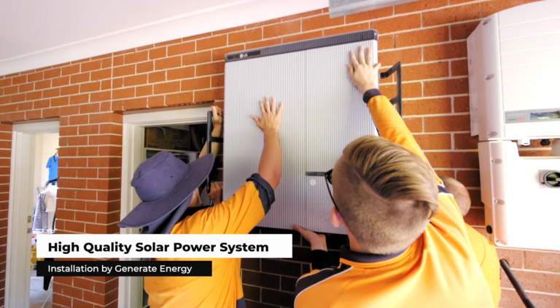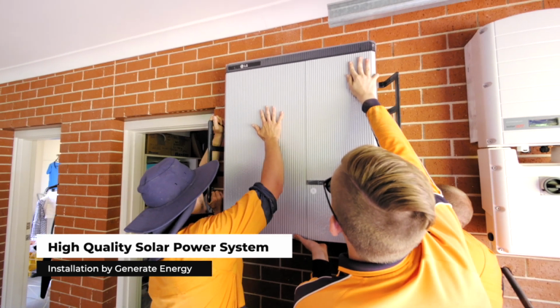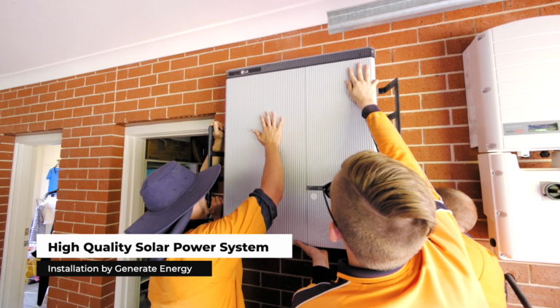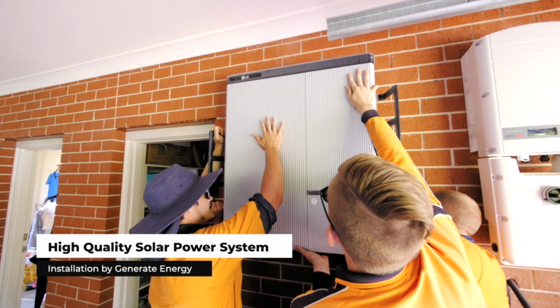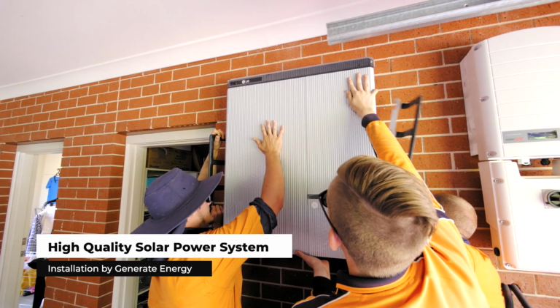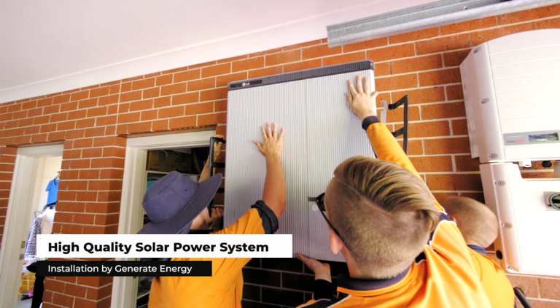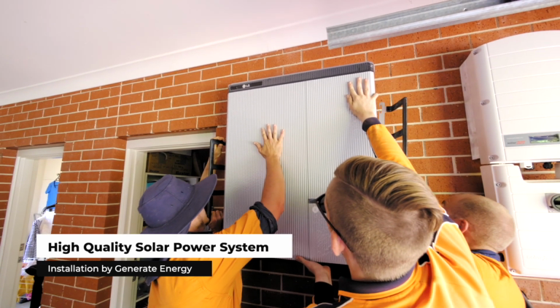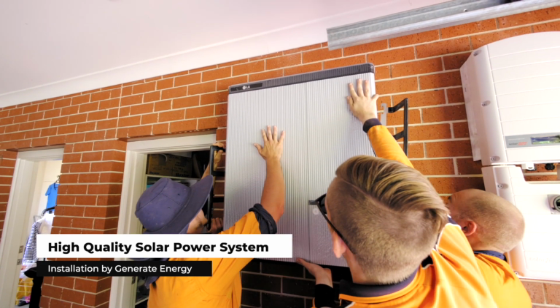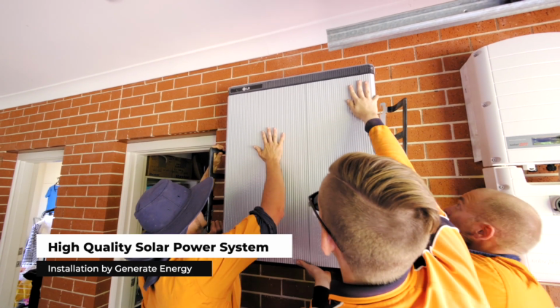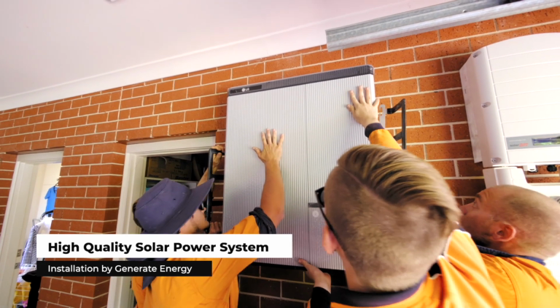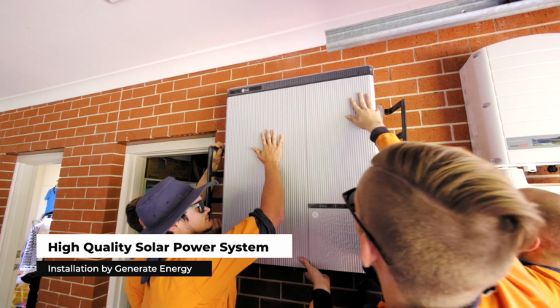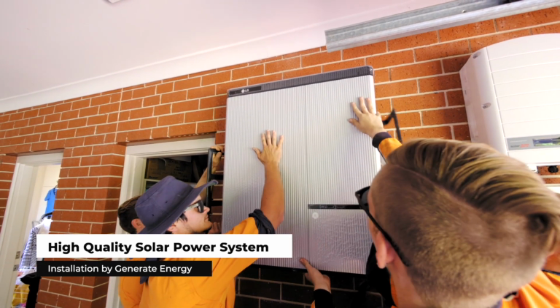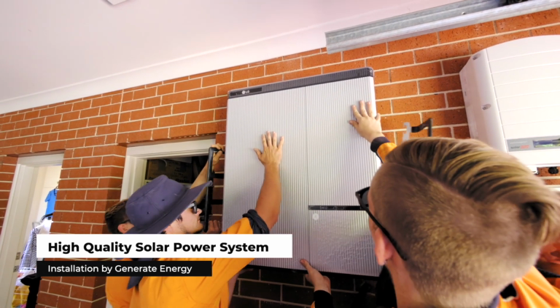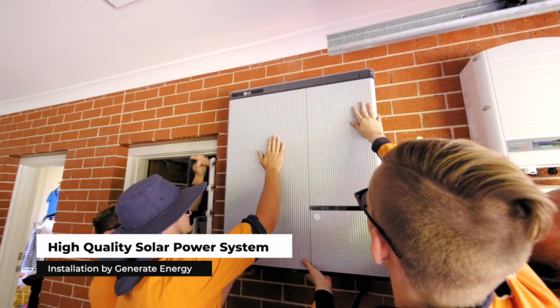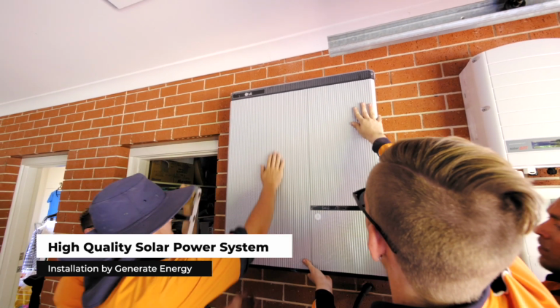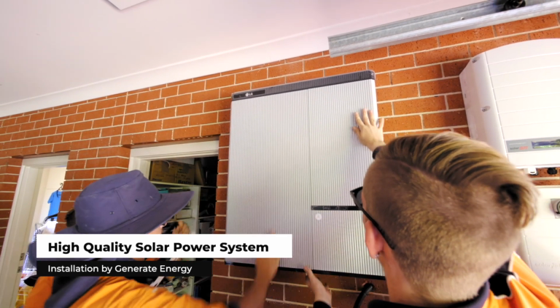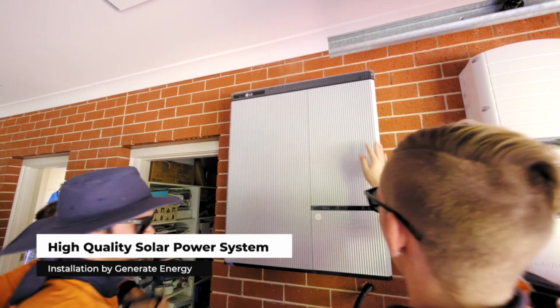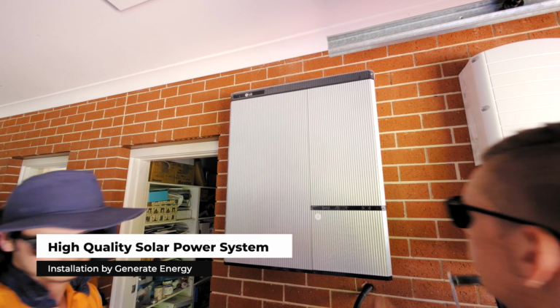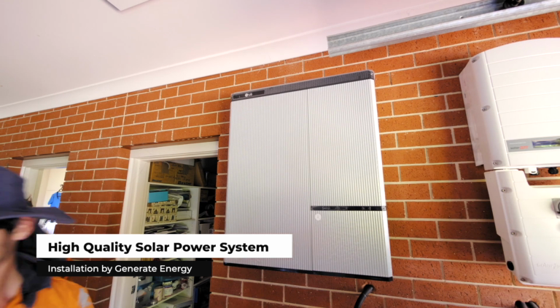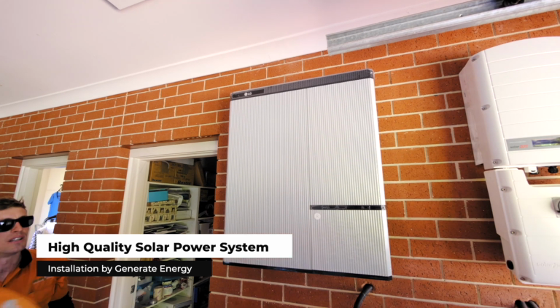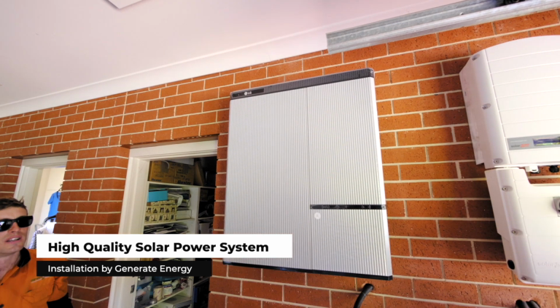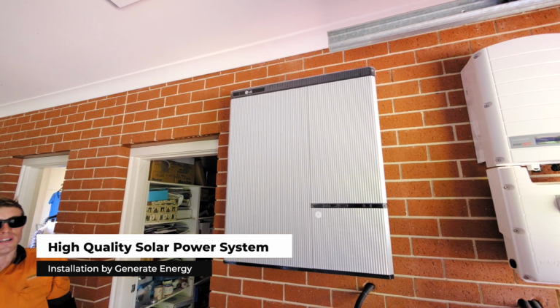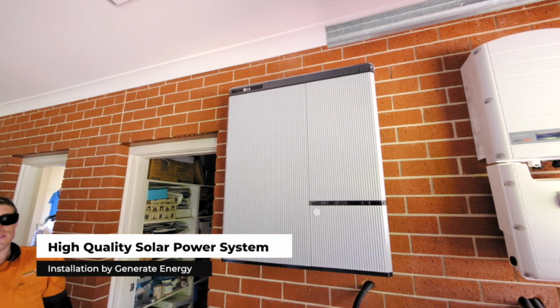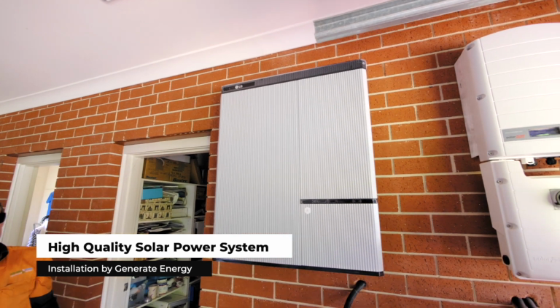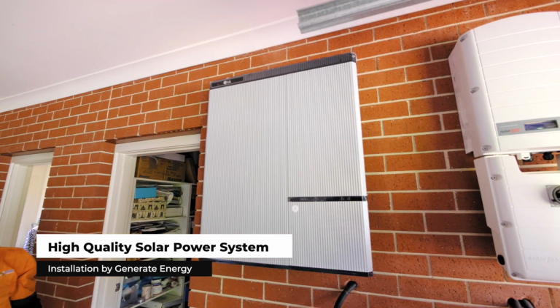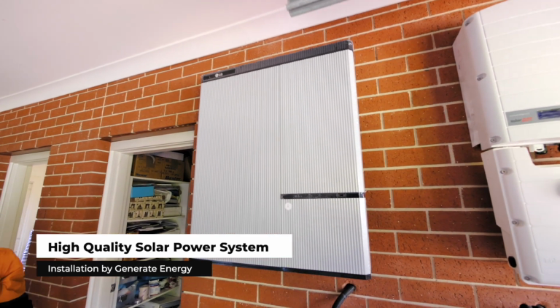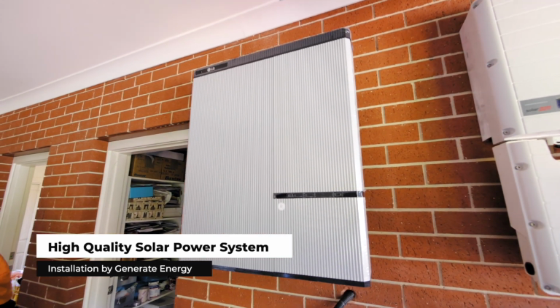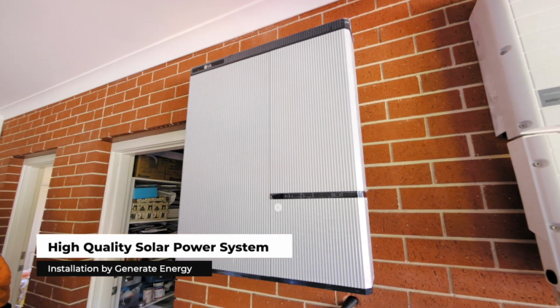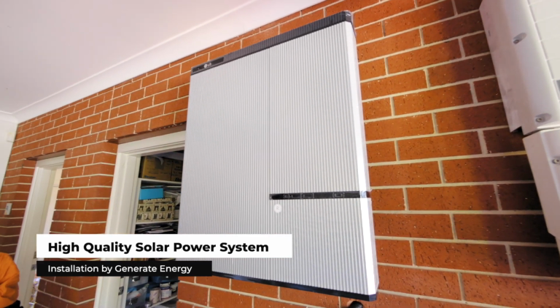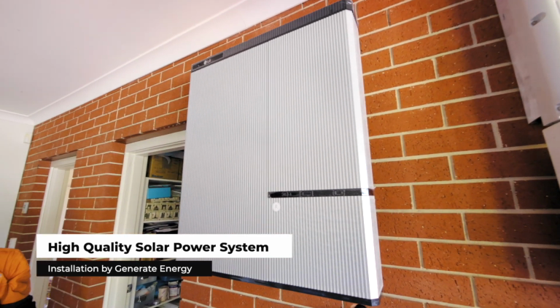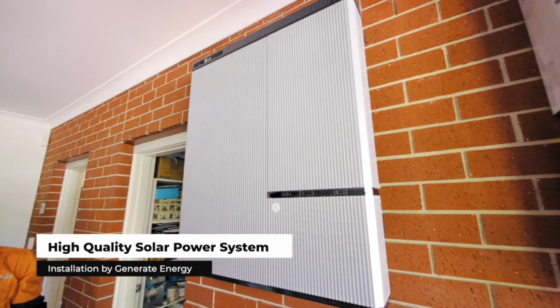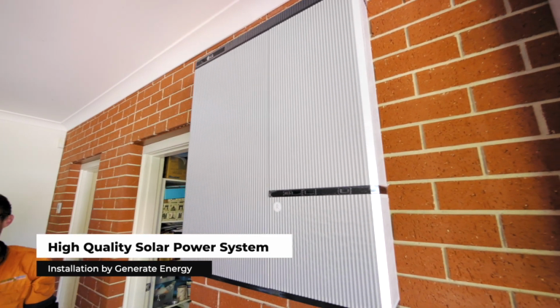If you're just looking to retrofit a battery with around a 10 kilowatt hour system, that's probably more around the $8,000 to $12,000 mark, depending on what battery you choose.